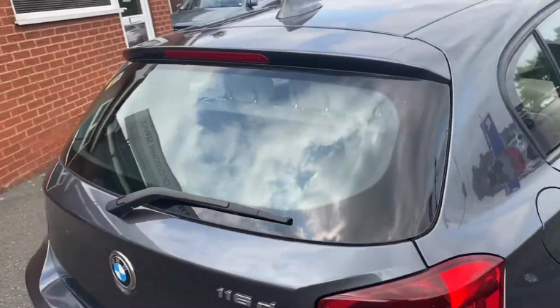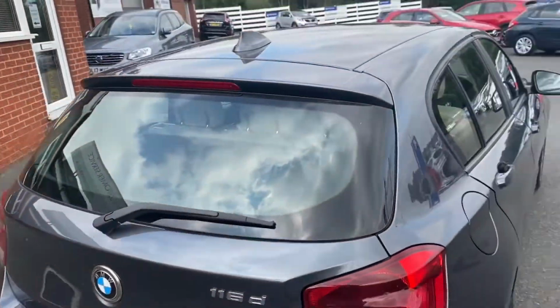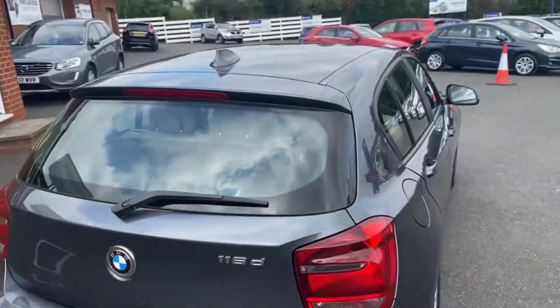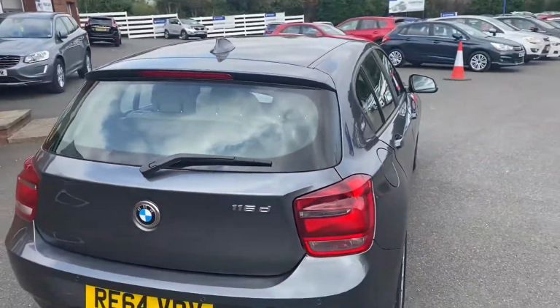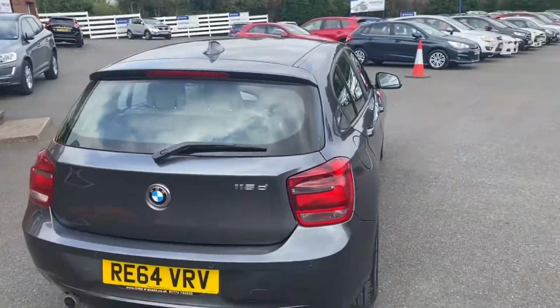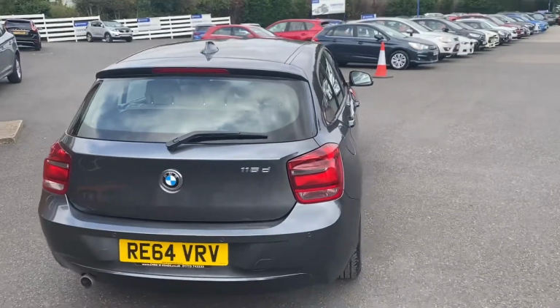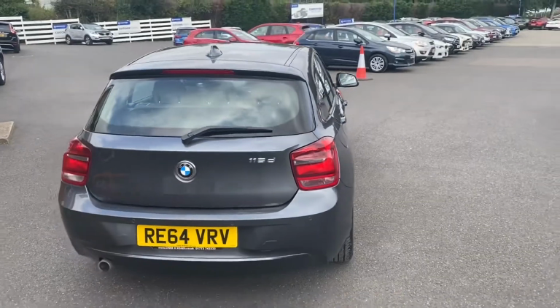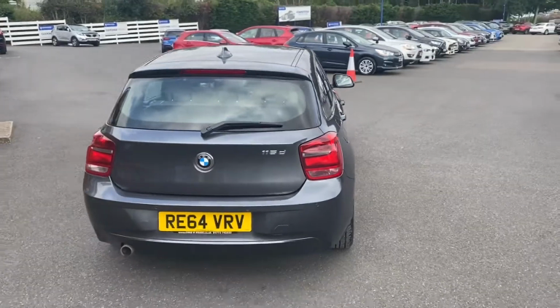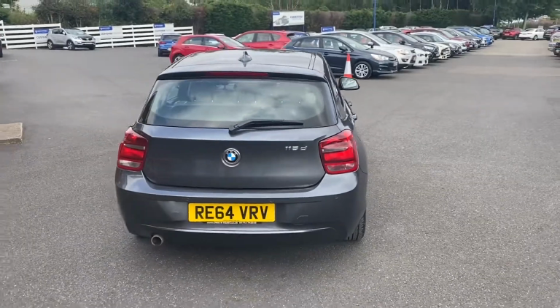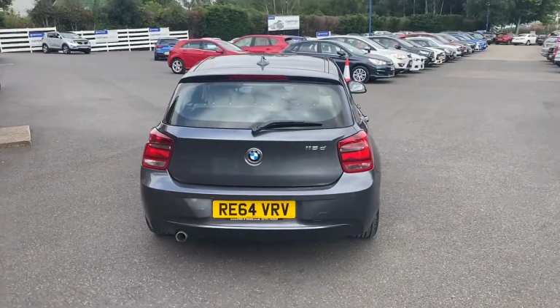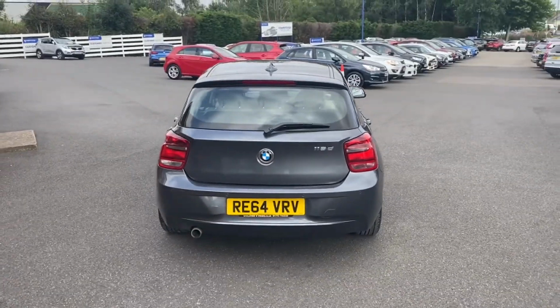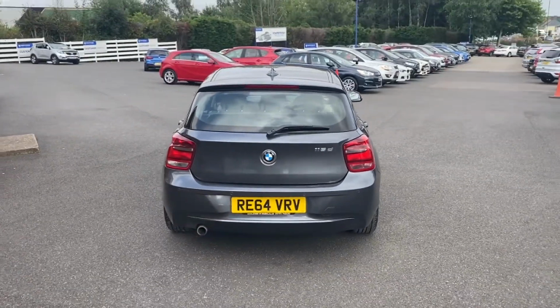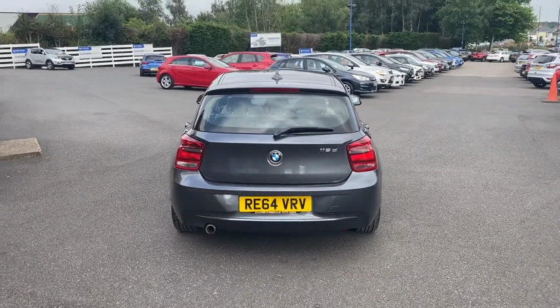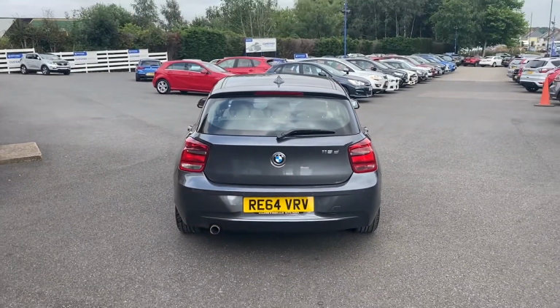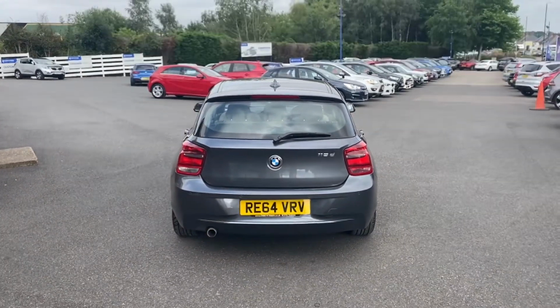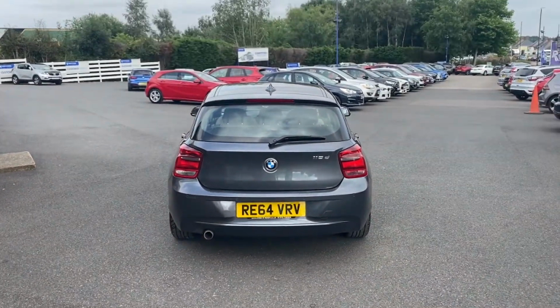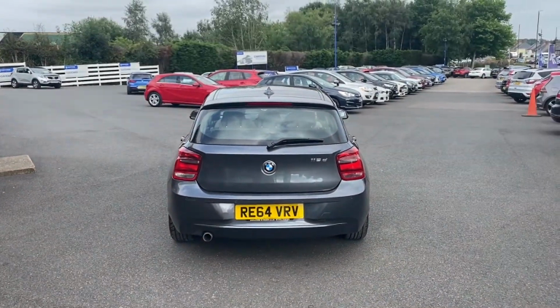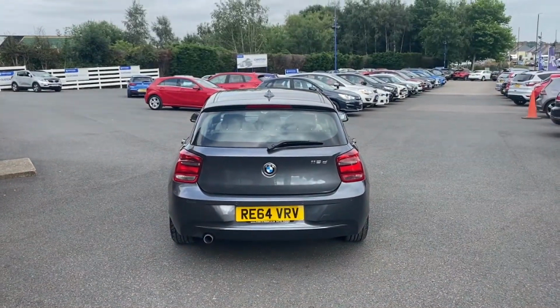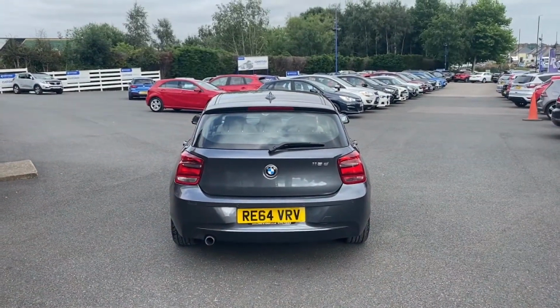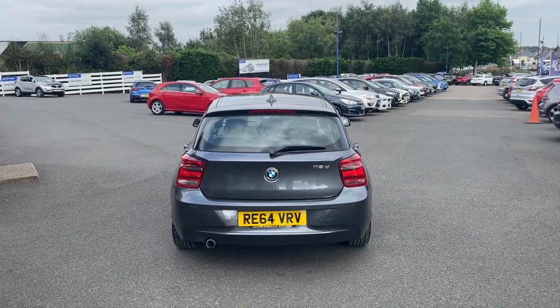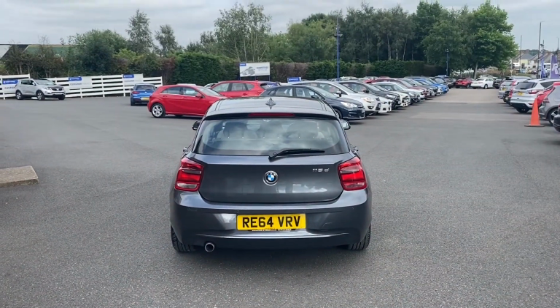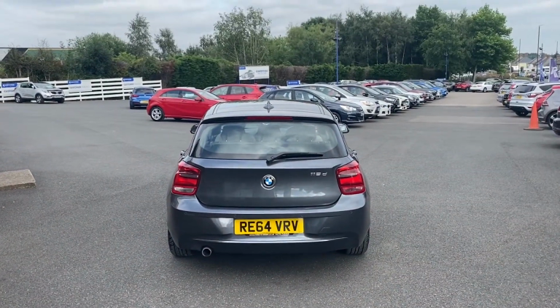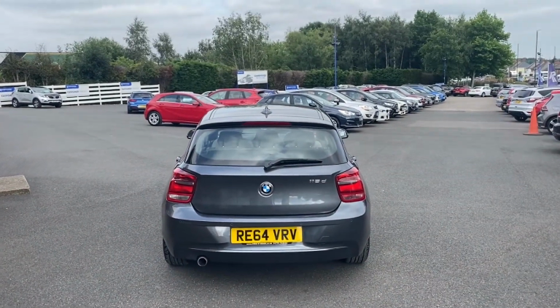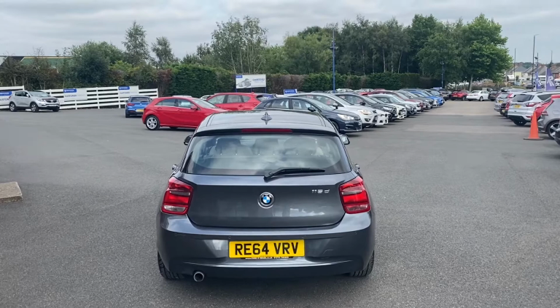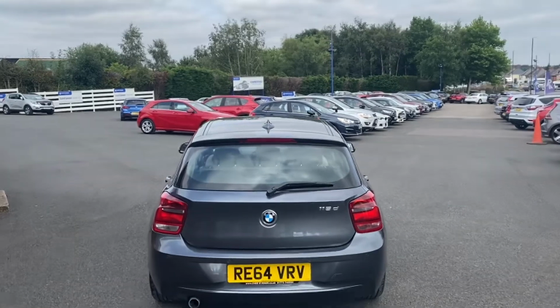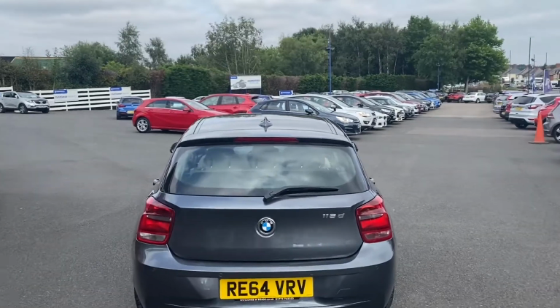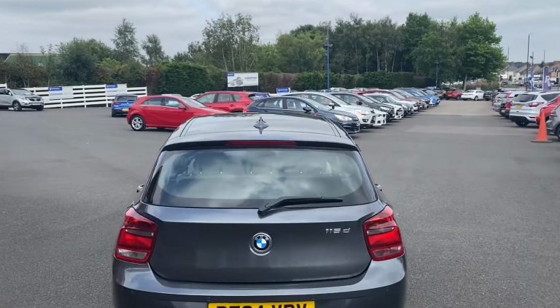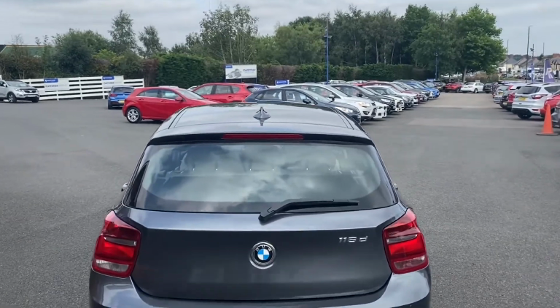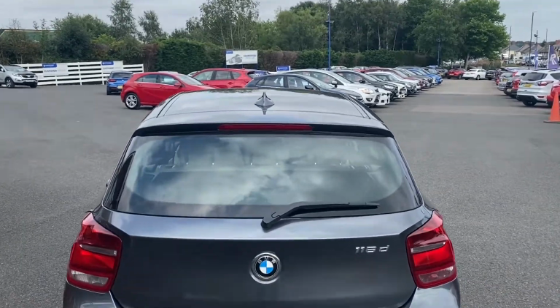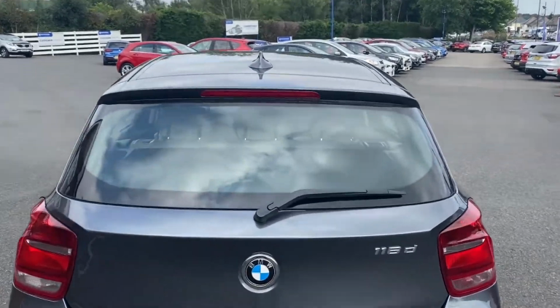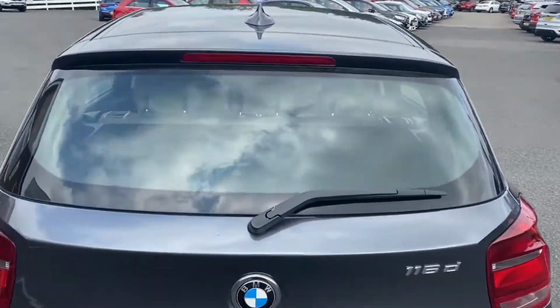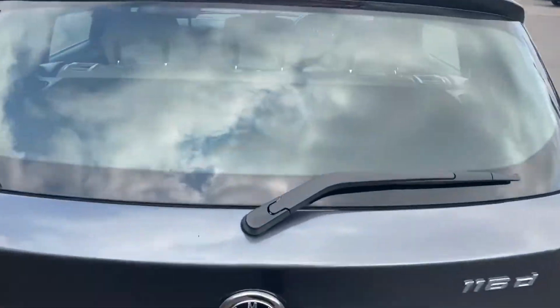Going around towards the rear of the vehicle, you're able to take in the rear lights as well as the exhaust, and I'll also show you the size of the boot whilst I'm at it.